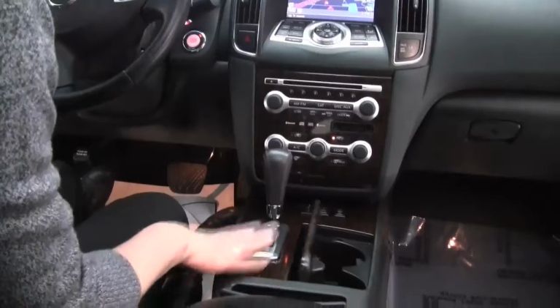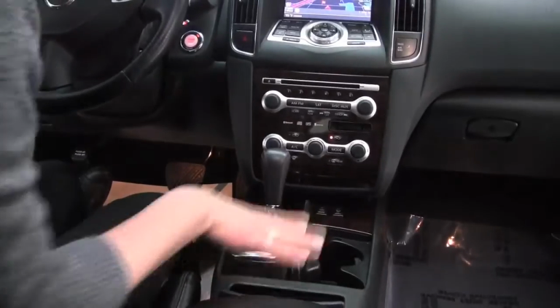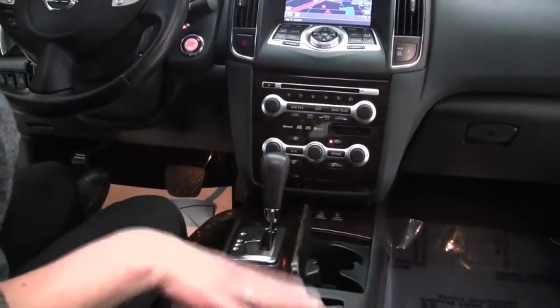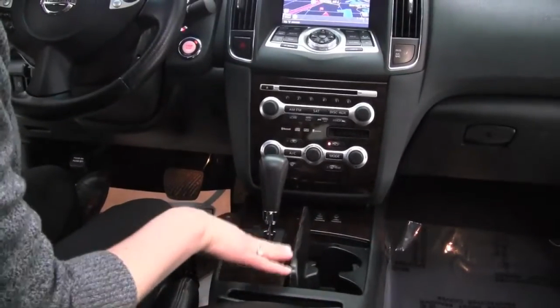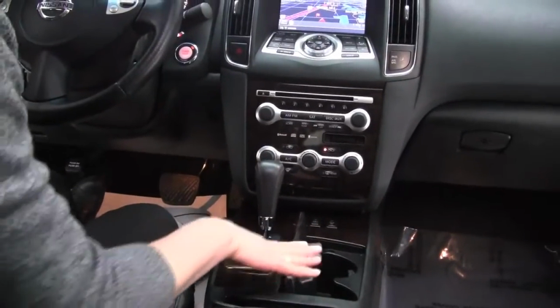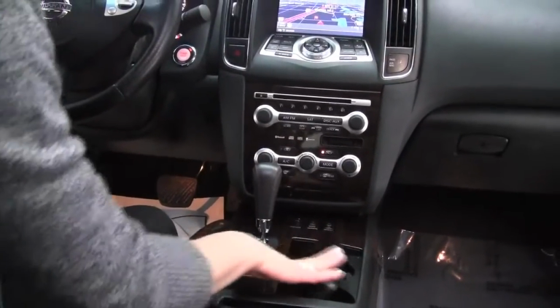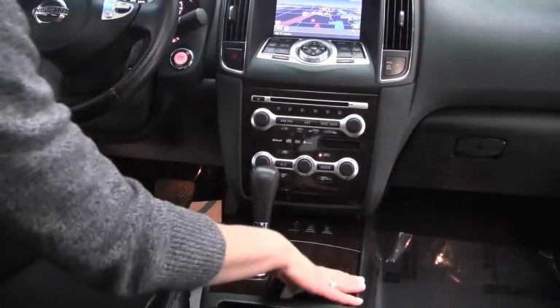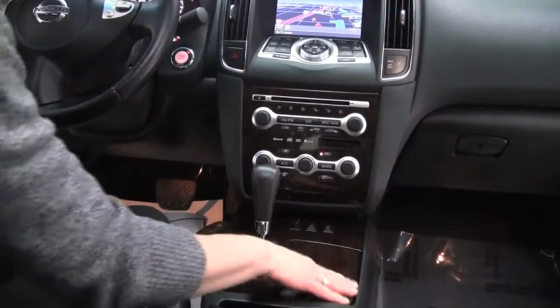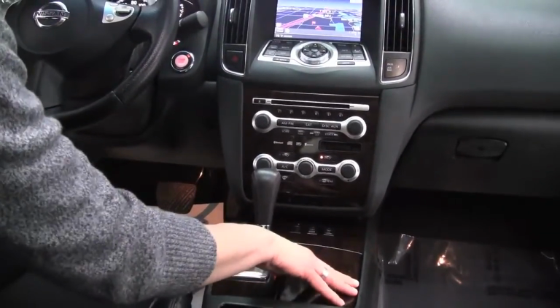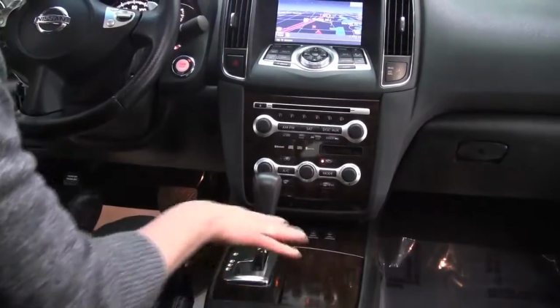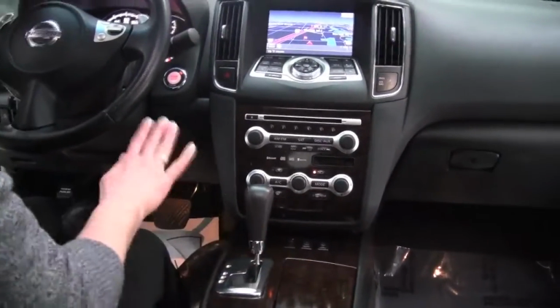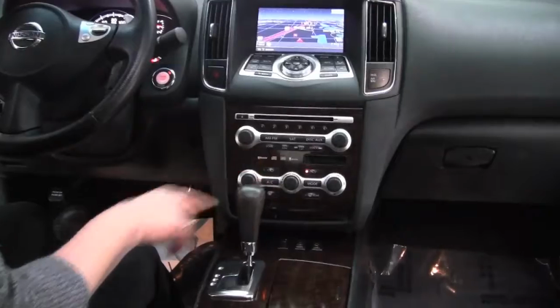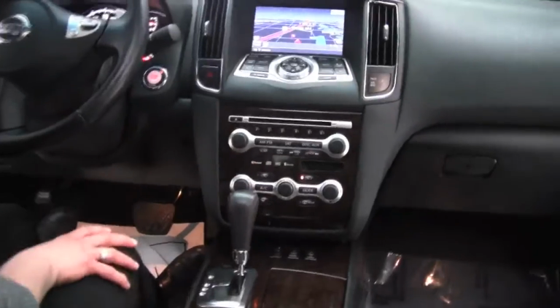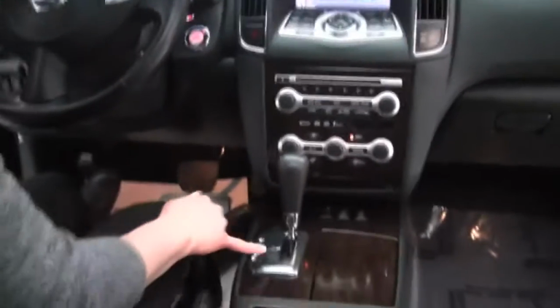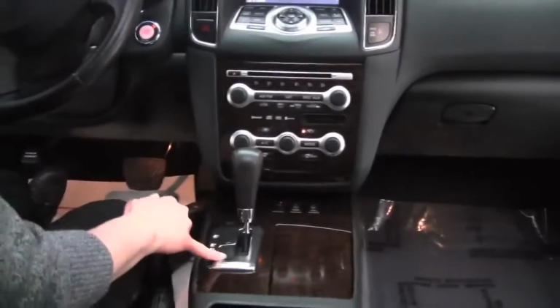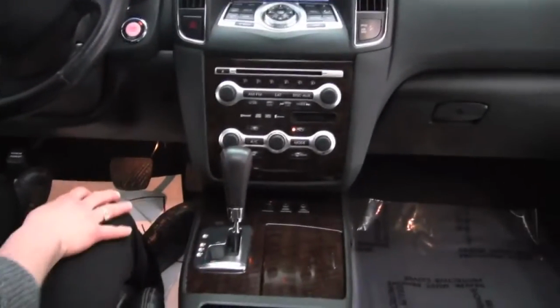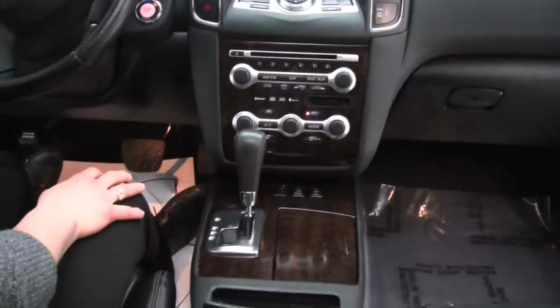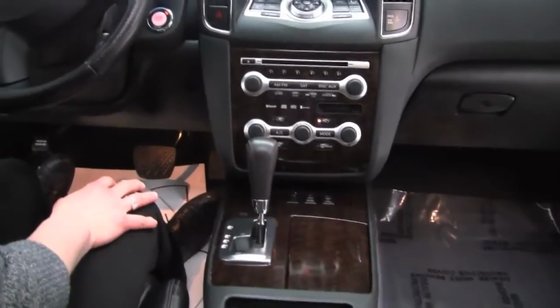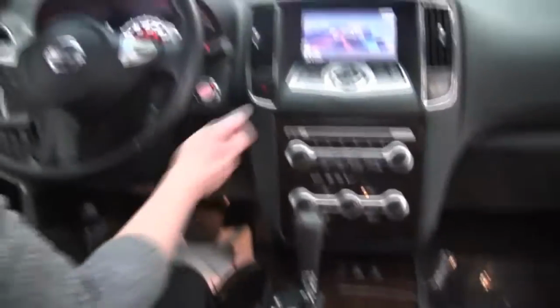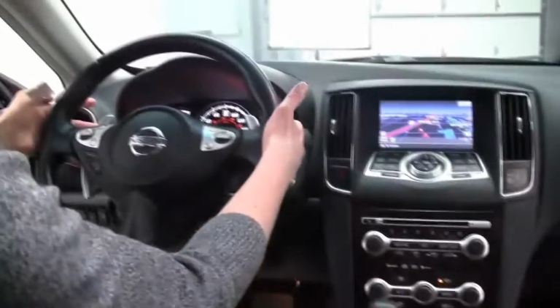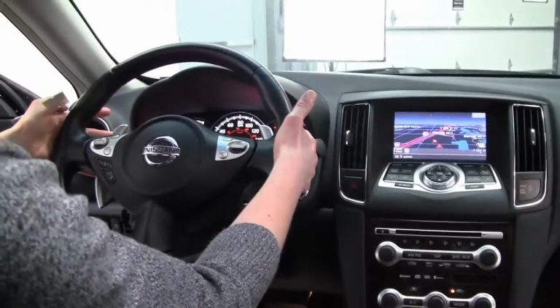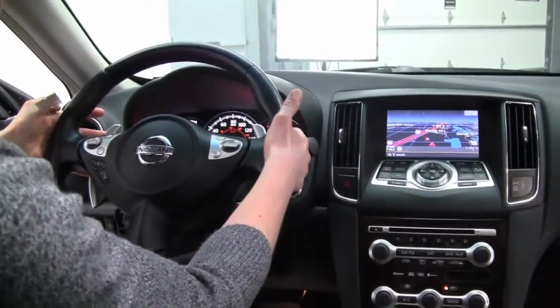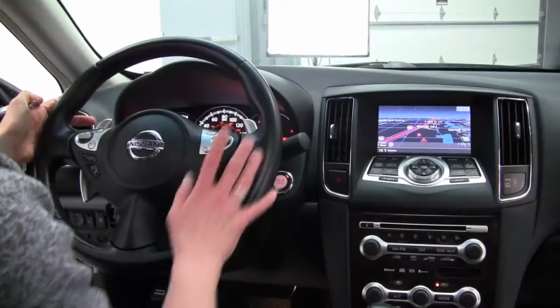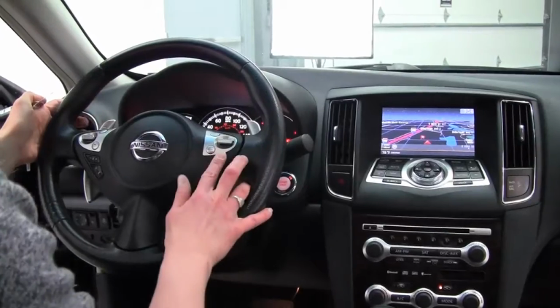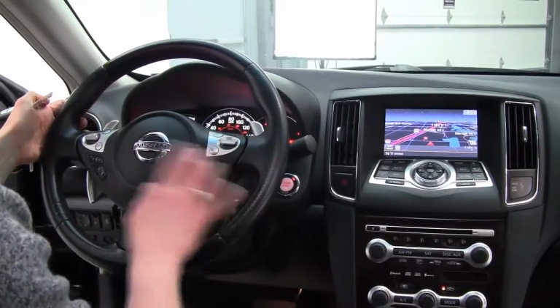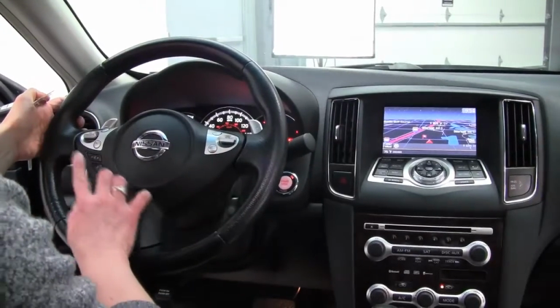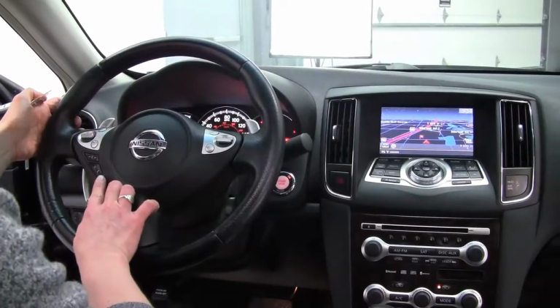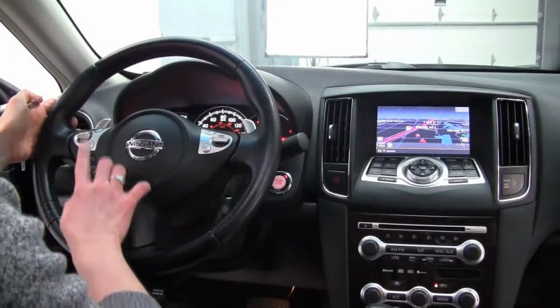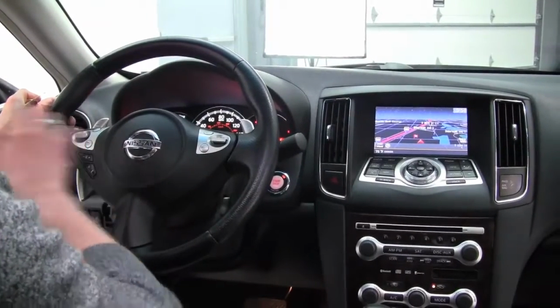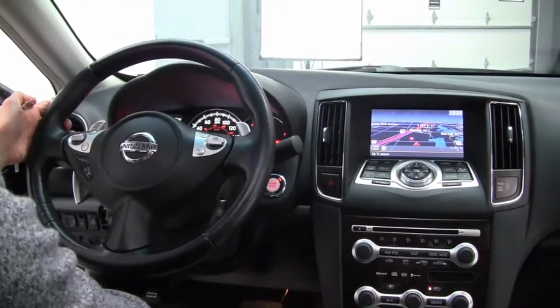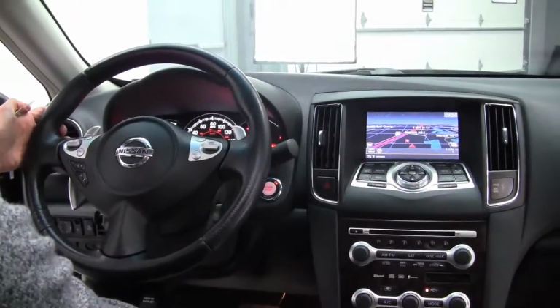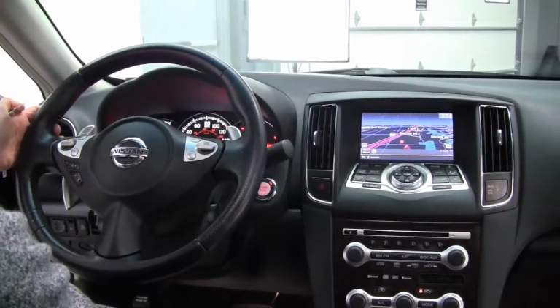There are cup holders and plenty of storage. The CVT transmission — that's the gearless shifting — is very smooth and gives it great power, with a sport mode as well. We have paddle shifters, cruise control, Bluetooth, and steering wheel mounted audio controls.